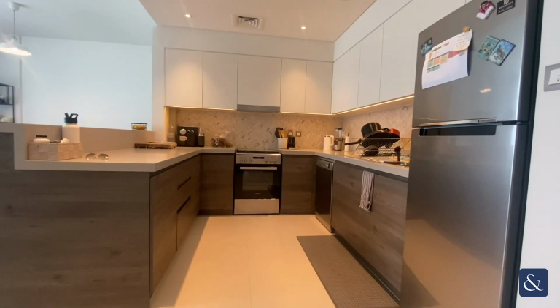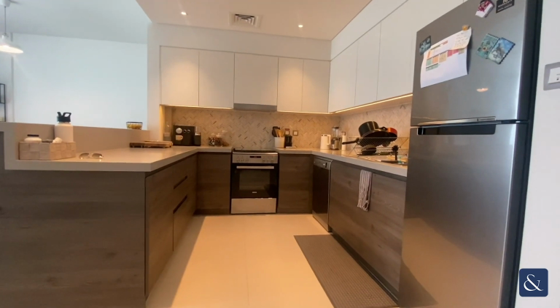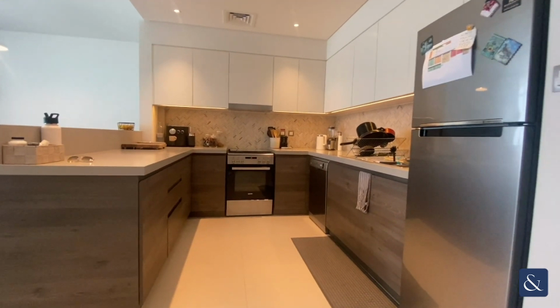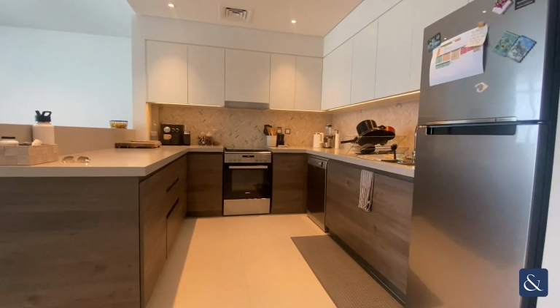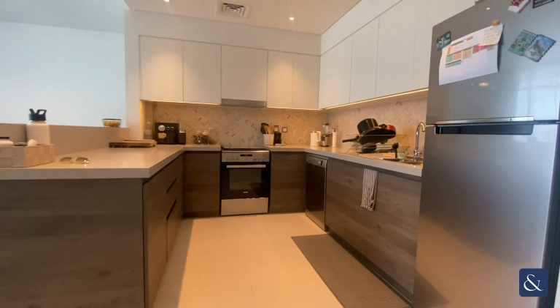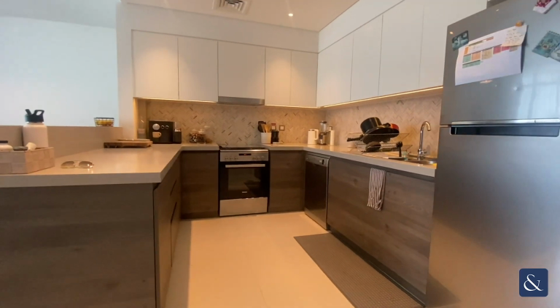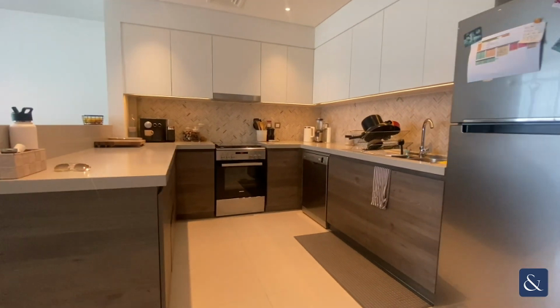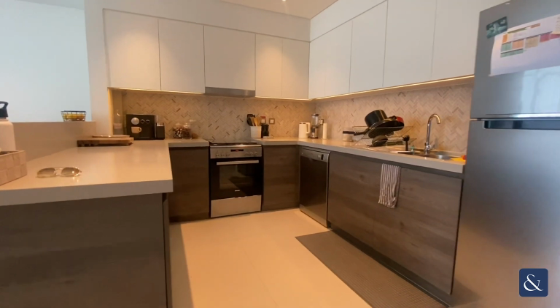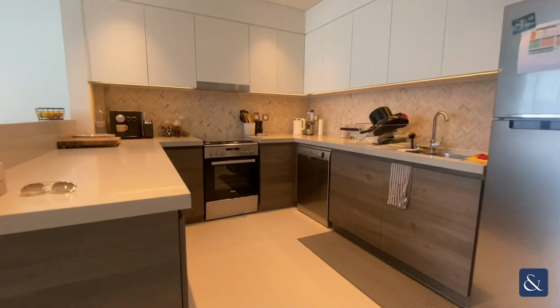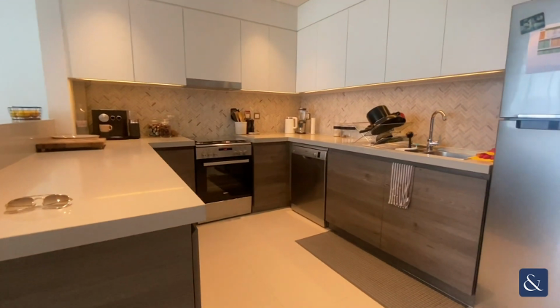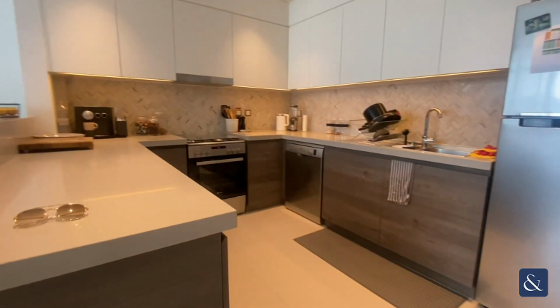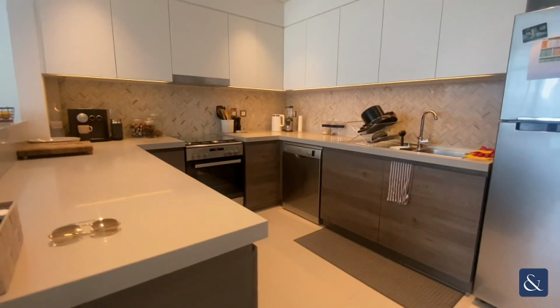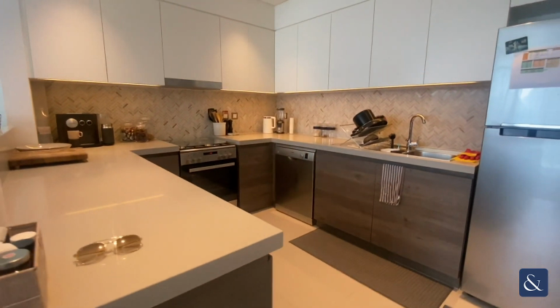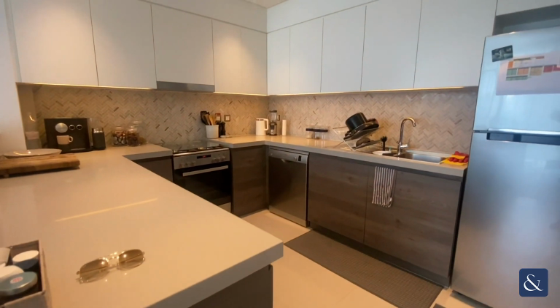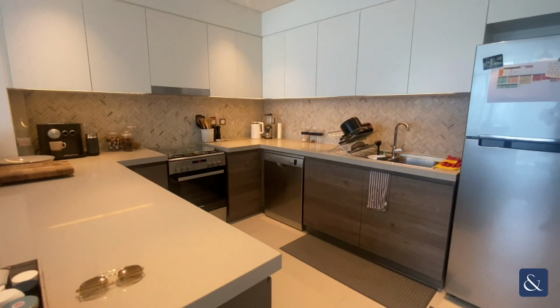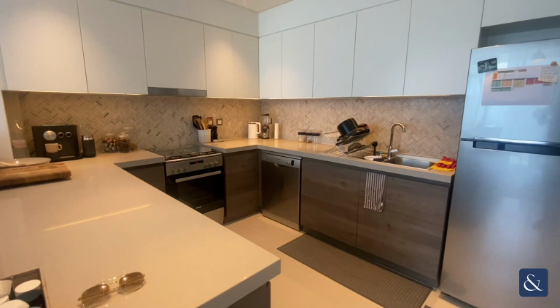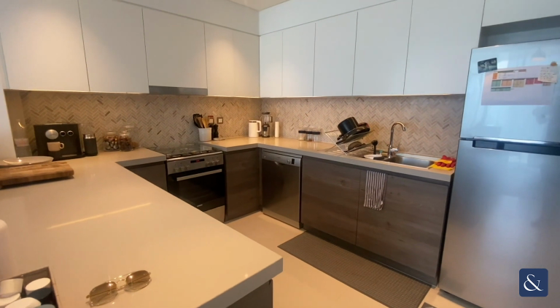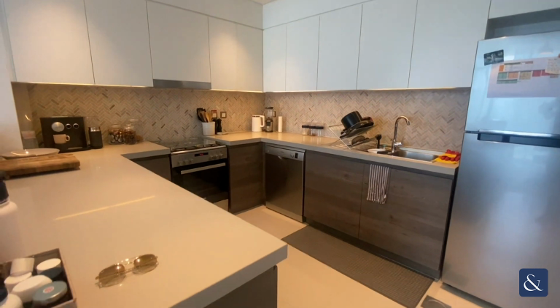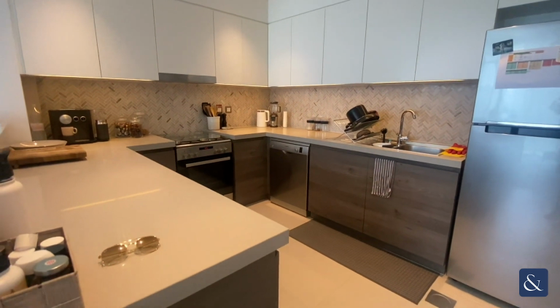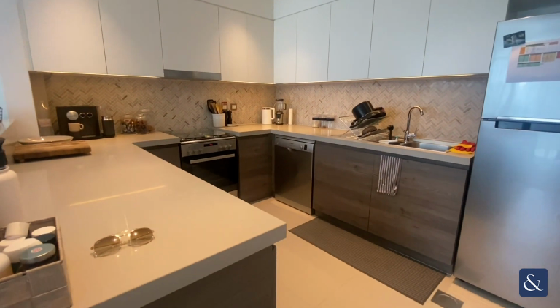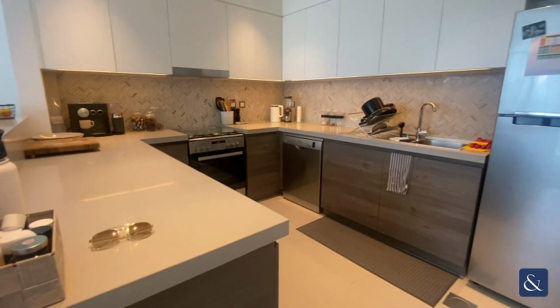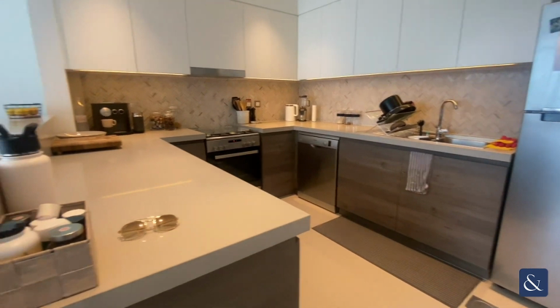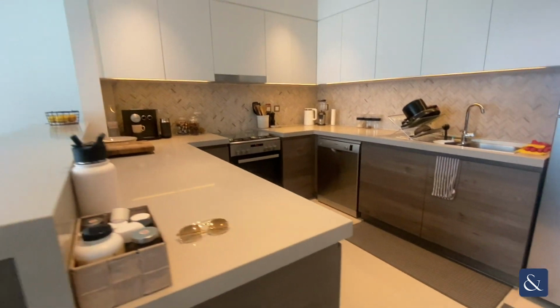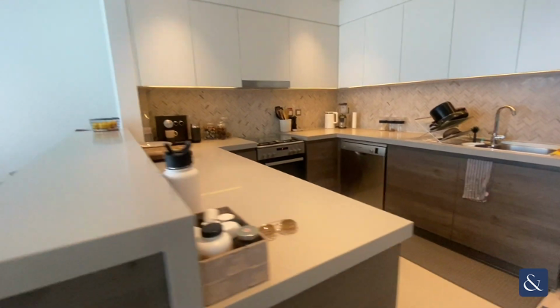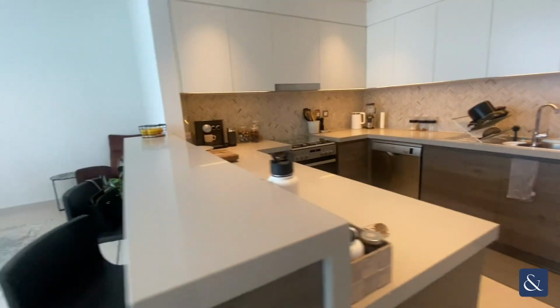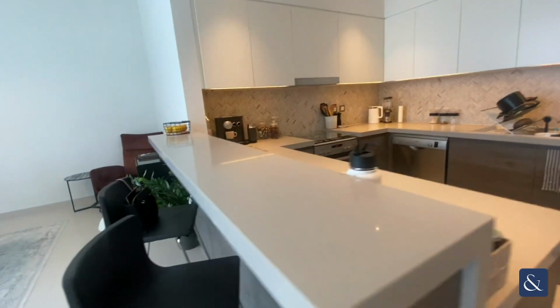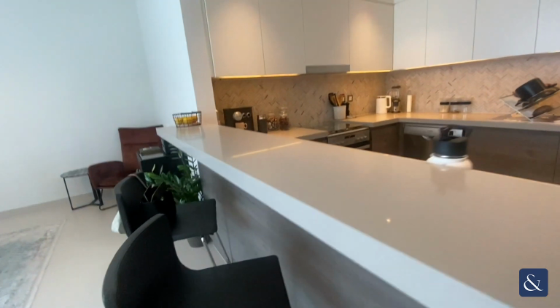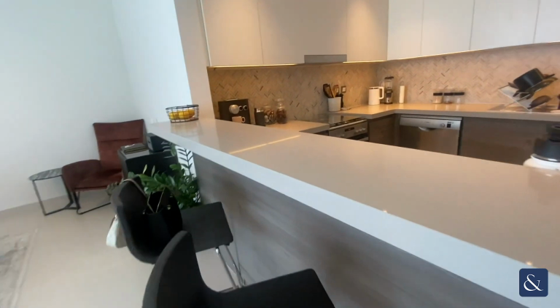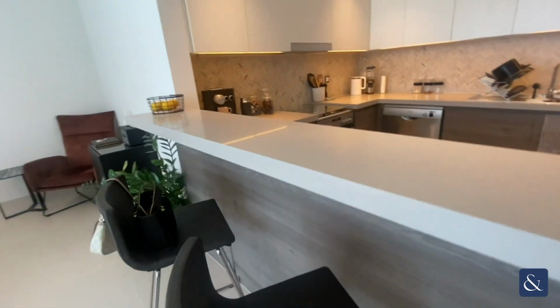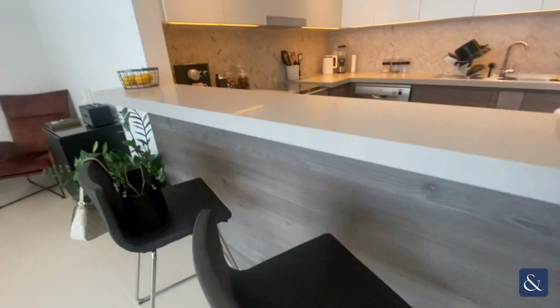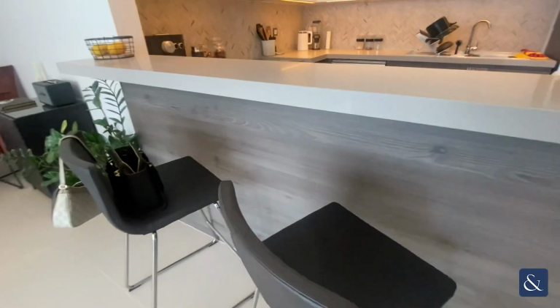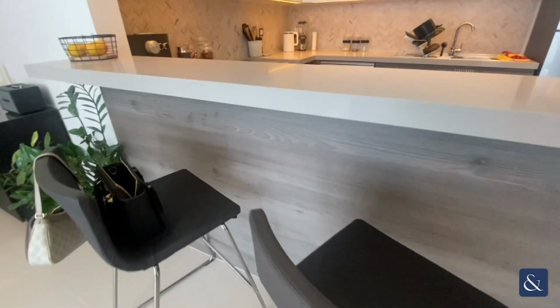Hi guys, Sean here from Allsop and Allsop Real Estate. Today we have a two-bed apartment available for sale in Cove, Building 3, Dubai Creek Harbour.